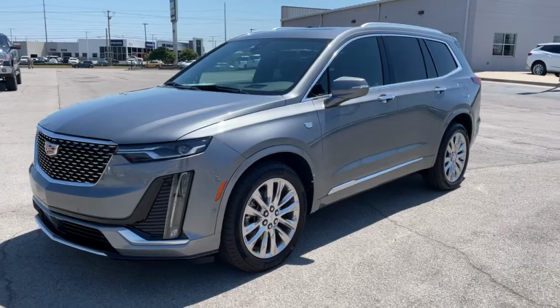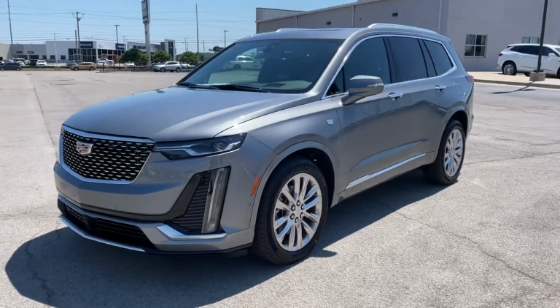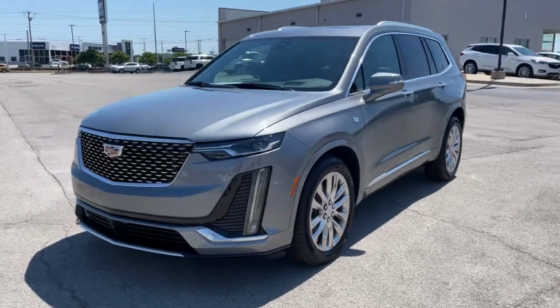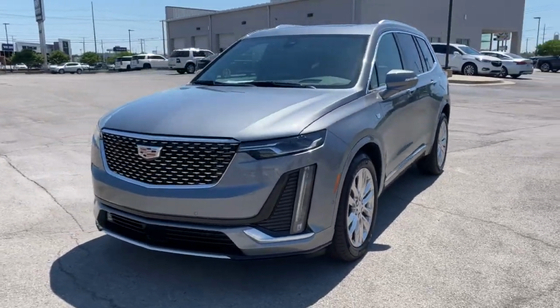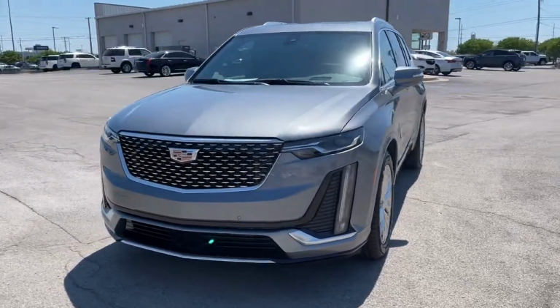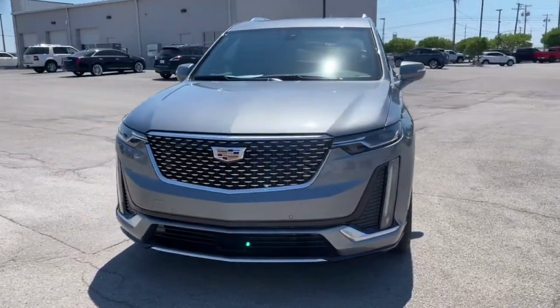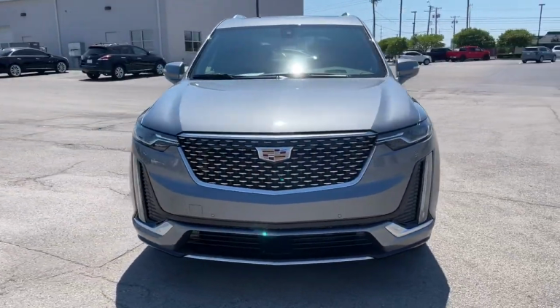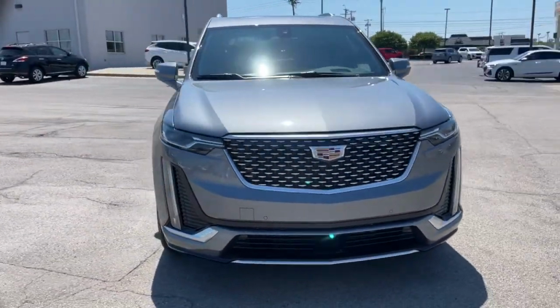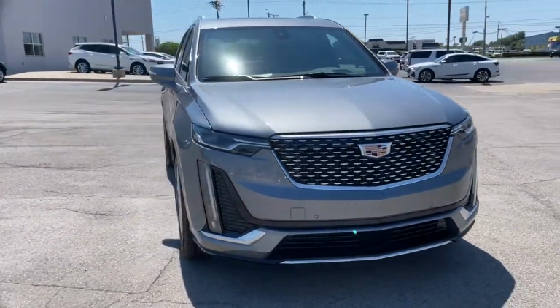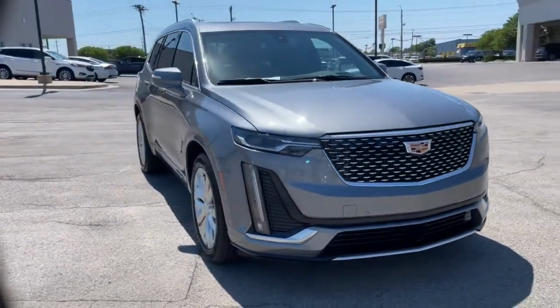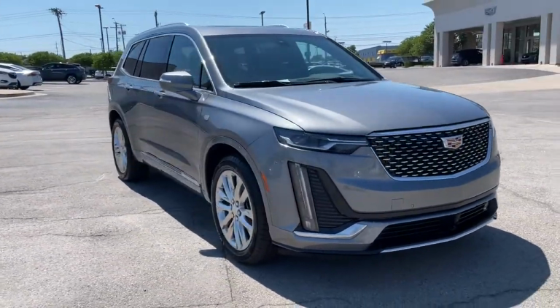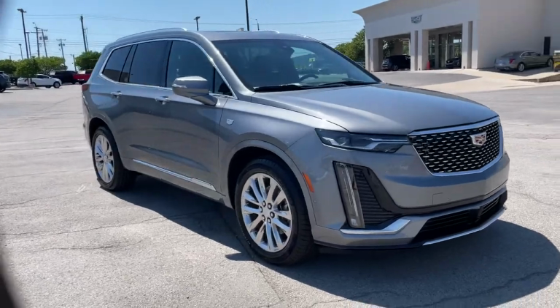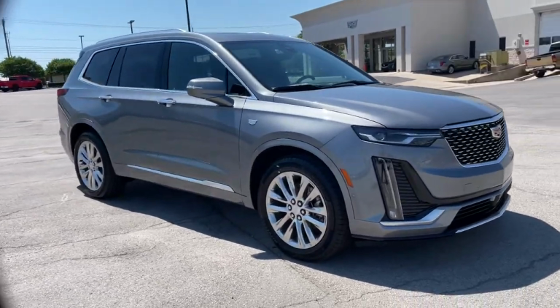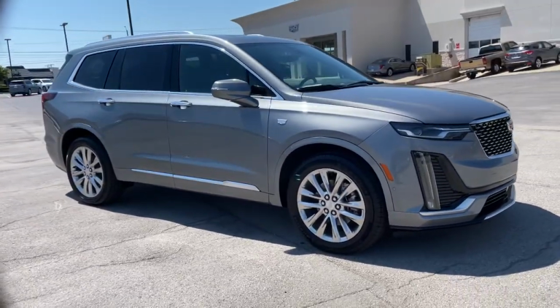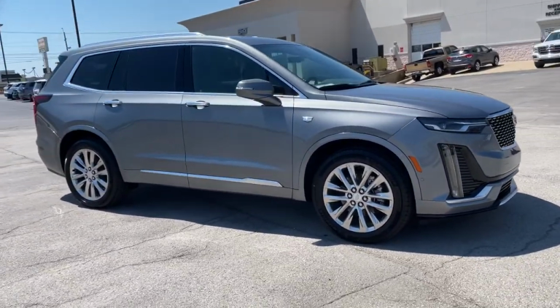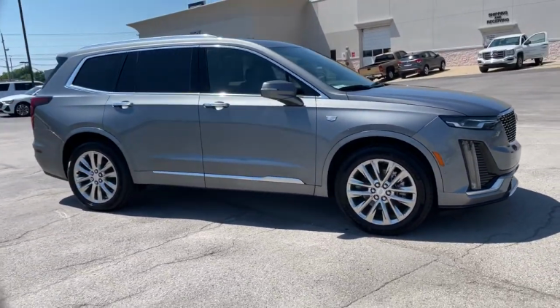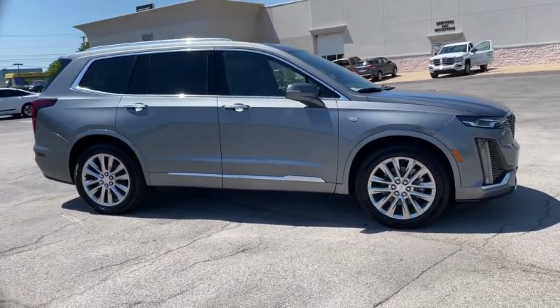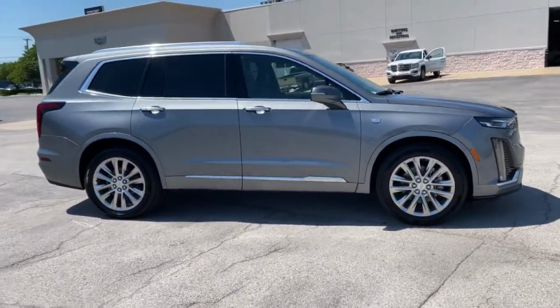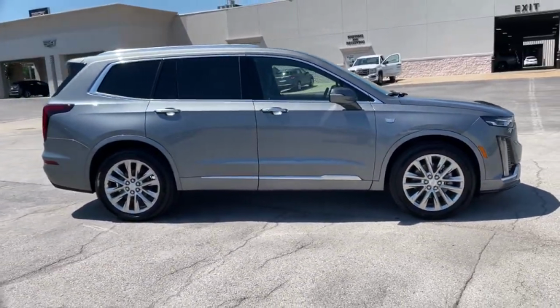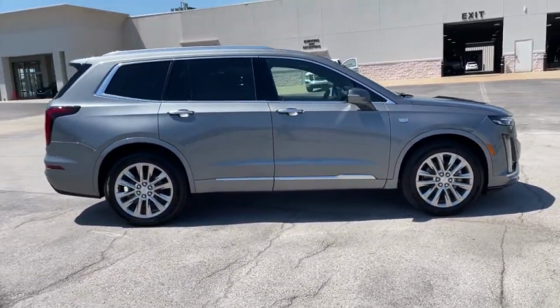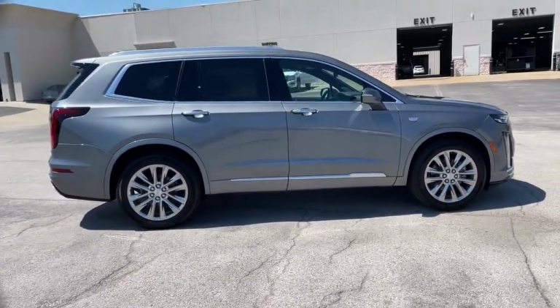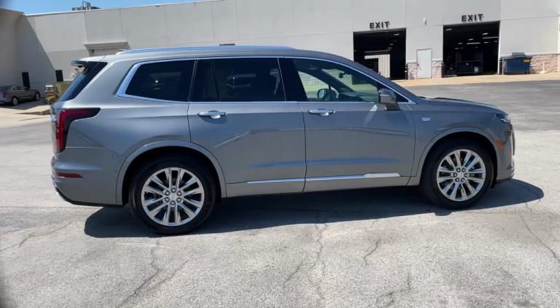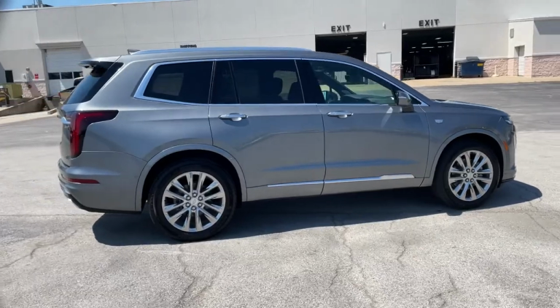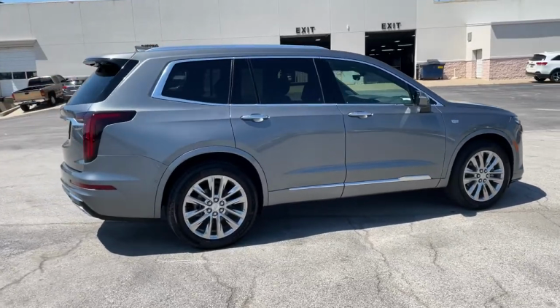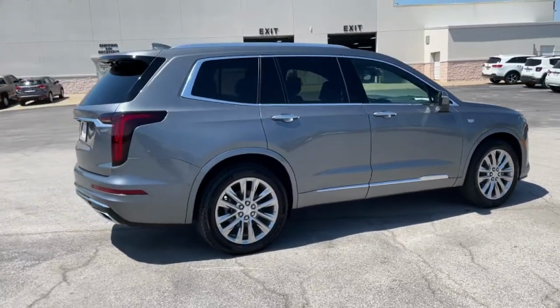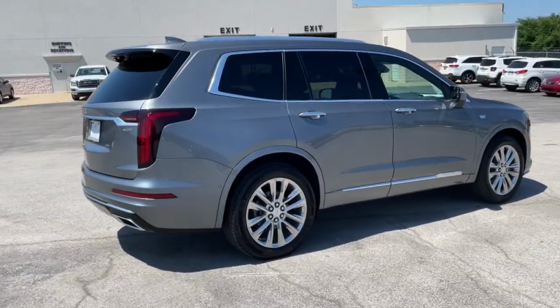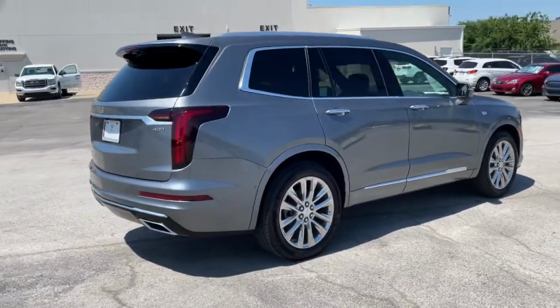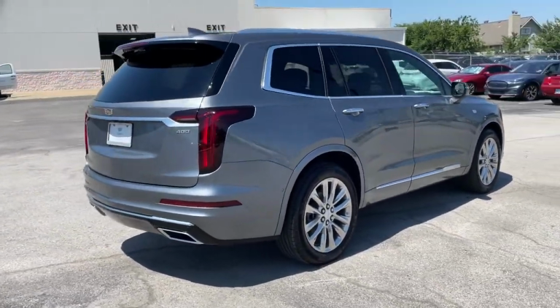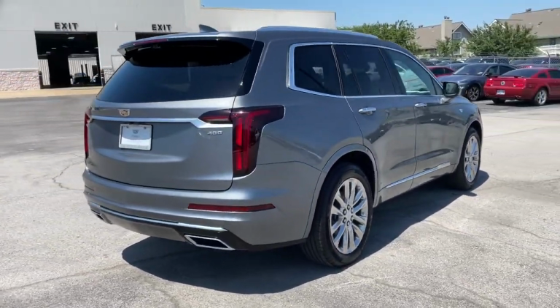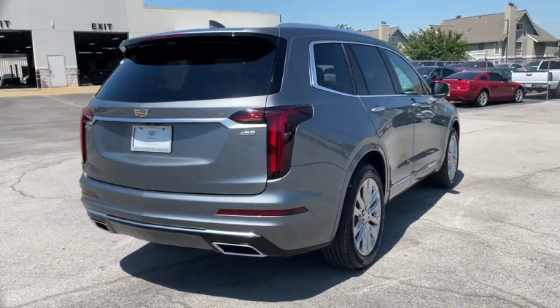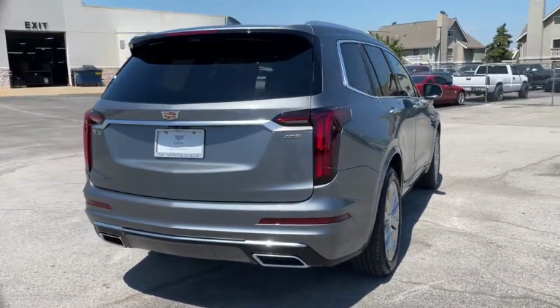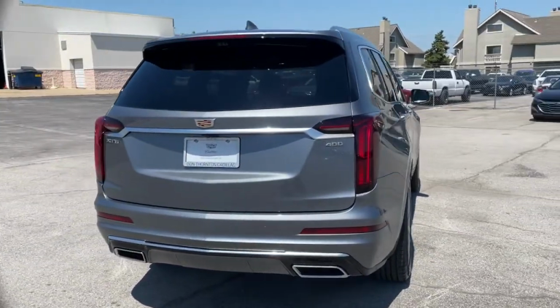You're gonna love the 2021 Cadillac XT6. This vehicle delivers the style, comfort, and efficiency you need to meet the needs of today's lifestyle. Confidence comes standard when you're behind the wheel, prepared for the journey ahead.